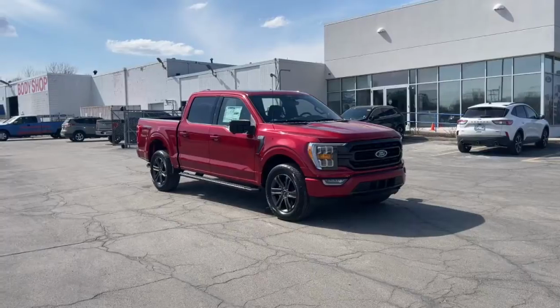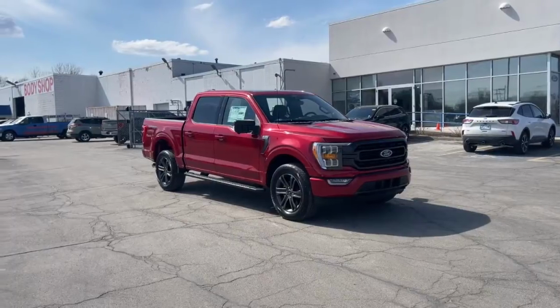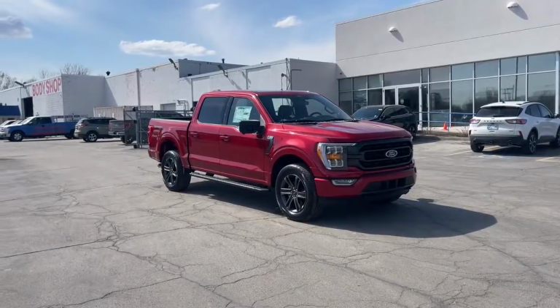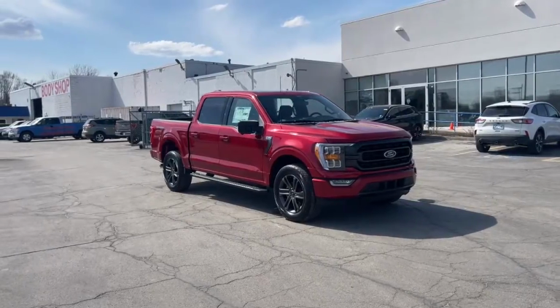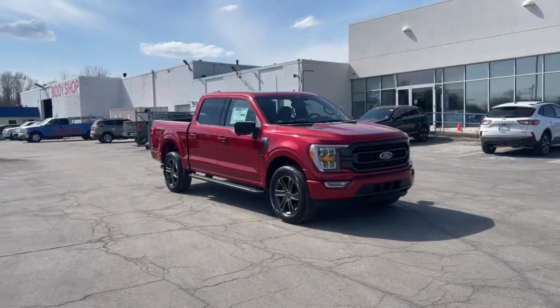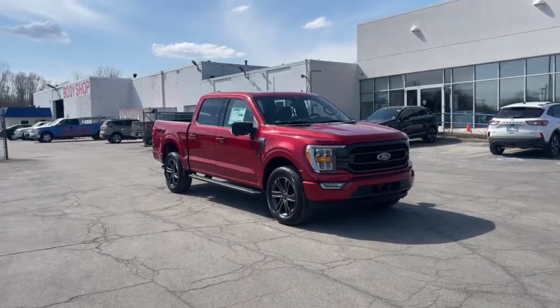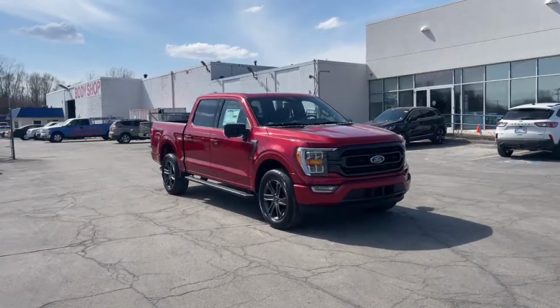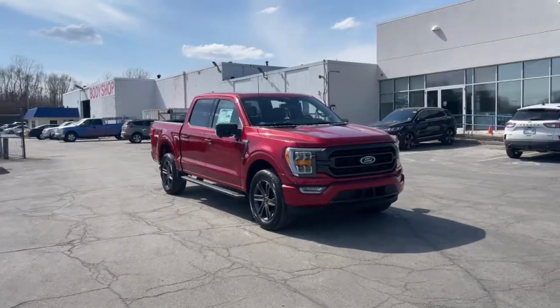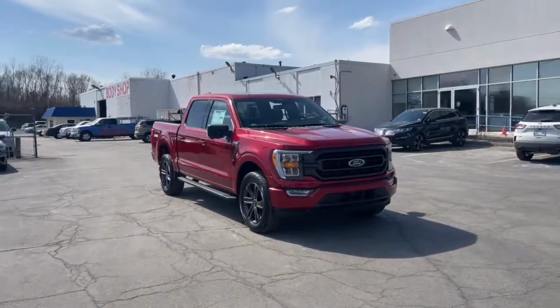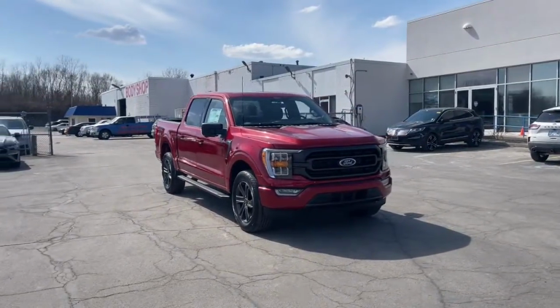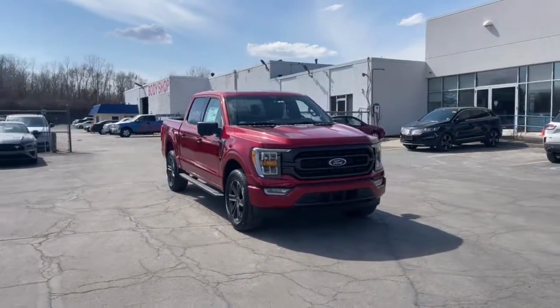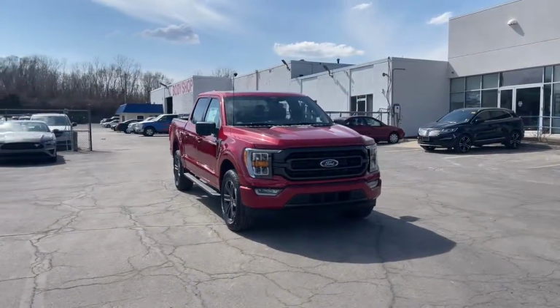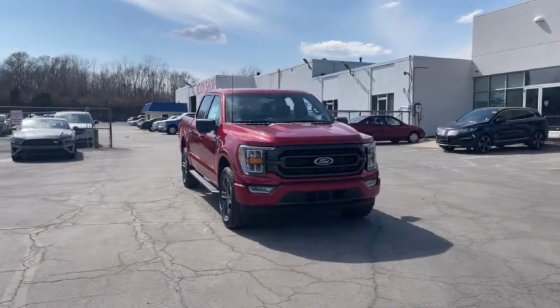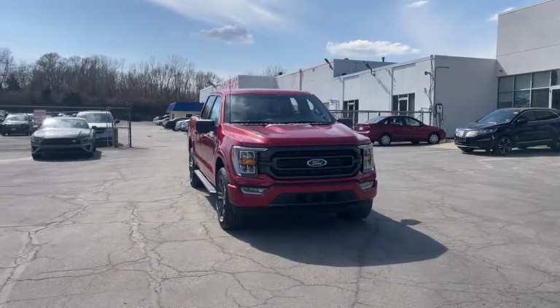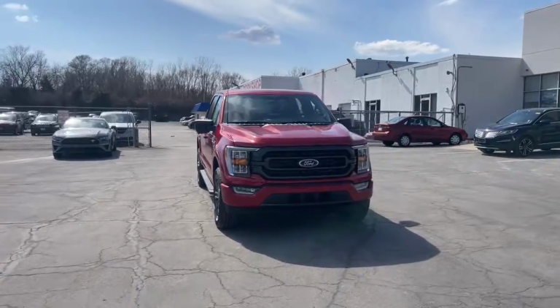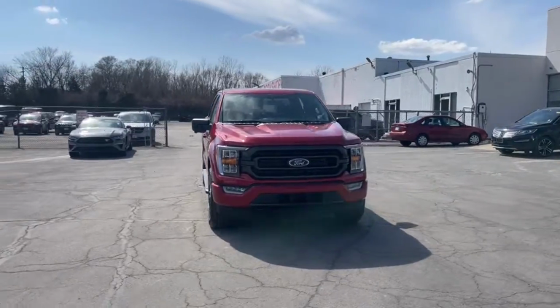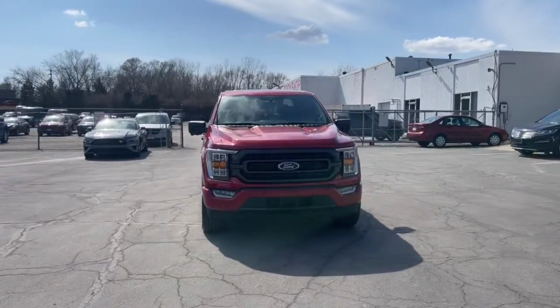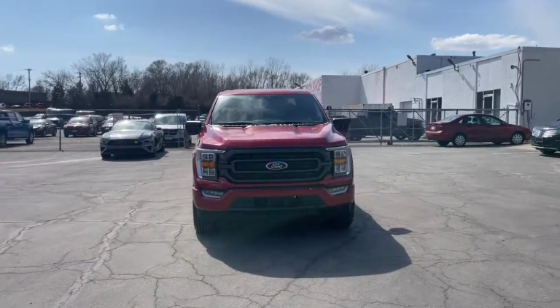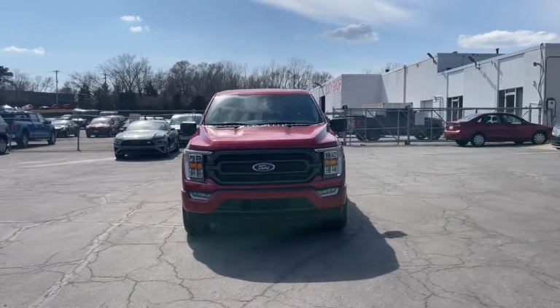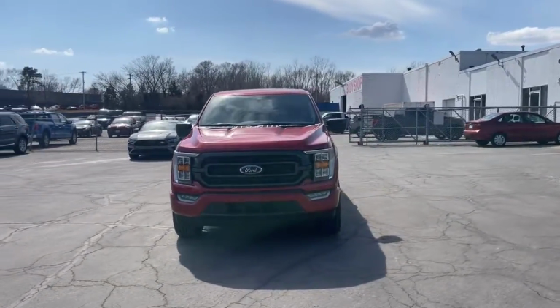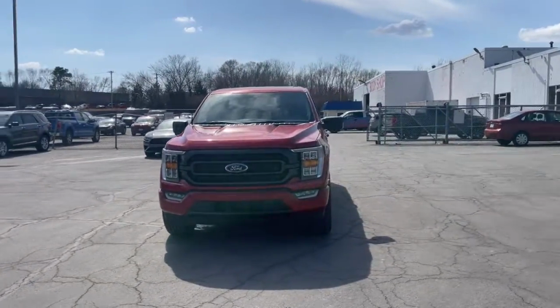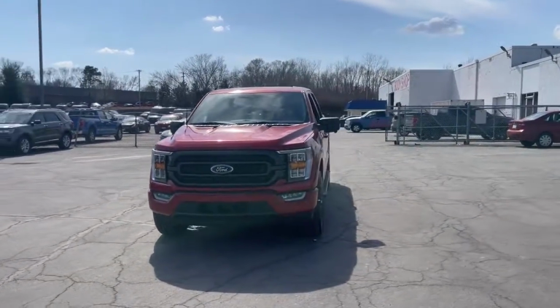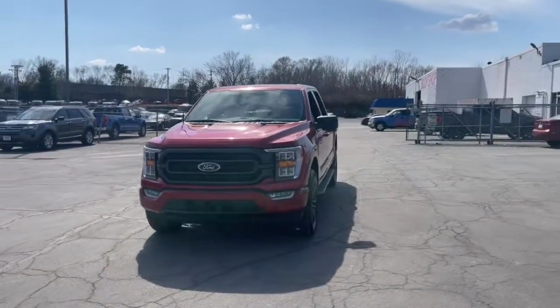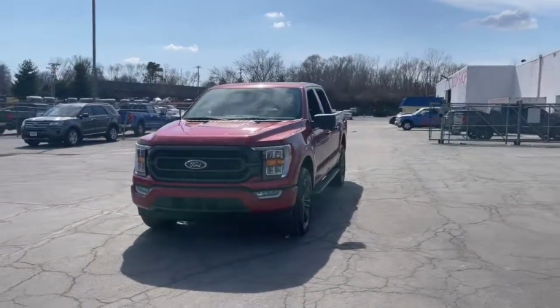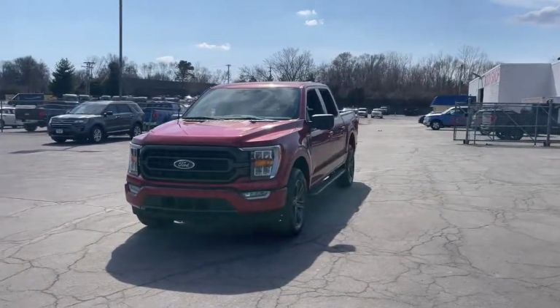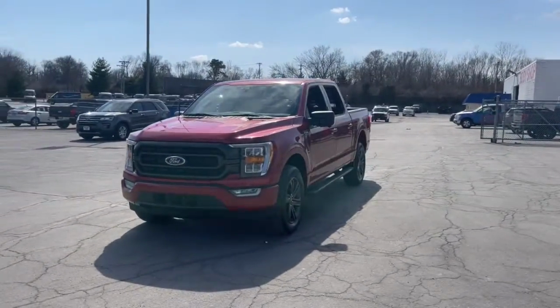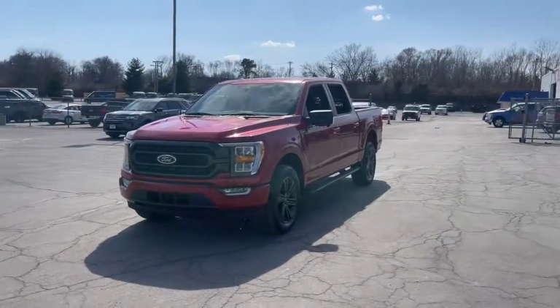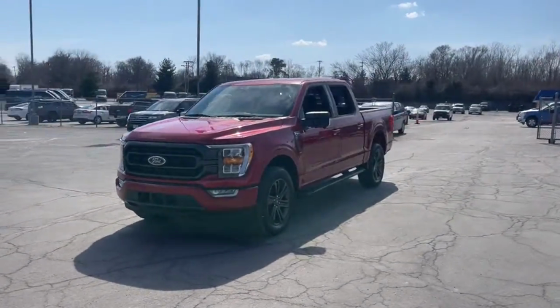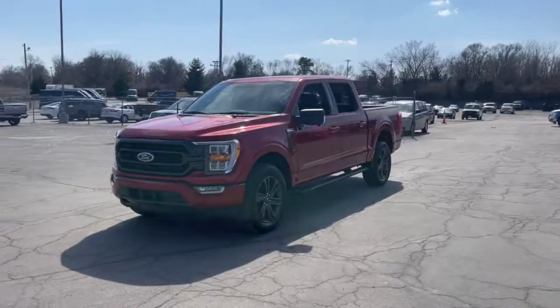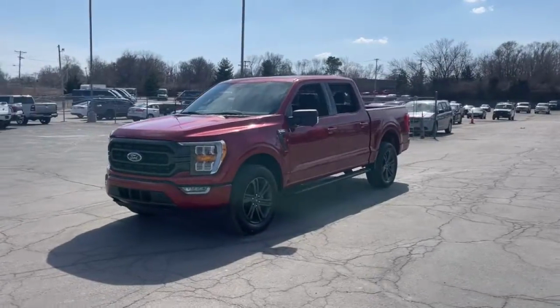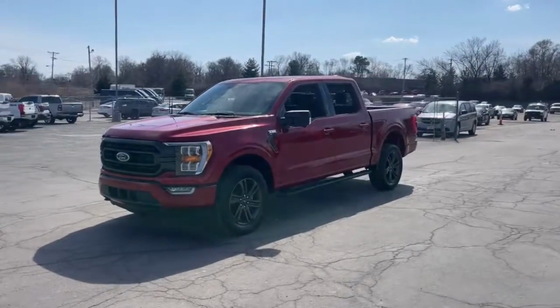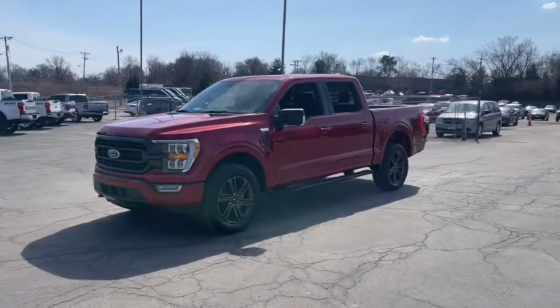You'll have love at first sight with the 2022 Ford F-150. Enjoy a new level of ease and confidence whether at work or play when you're in this F-150.